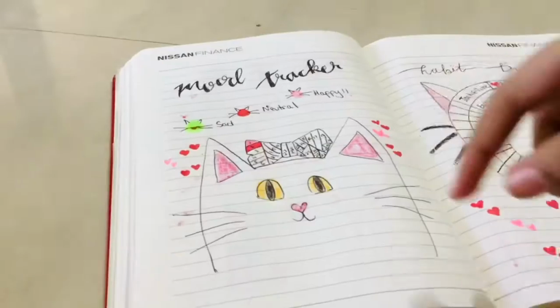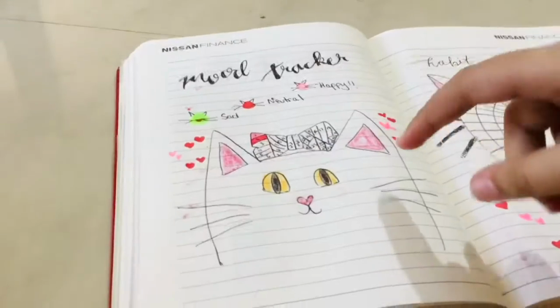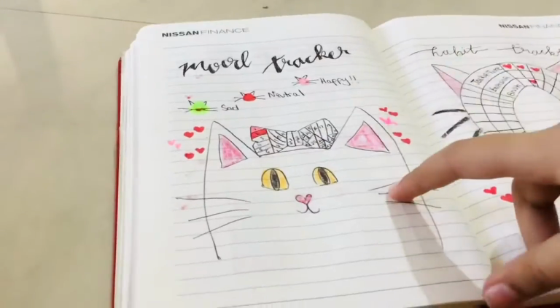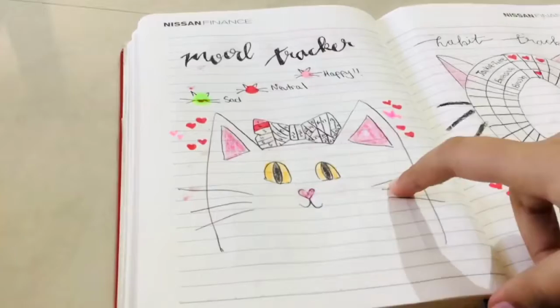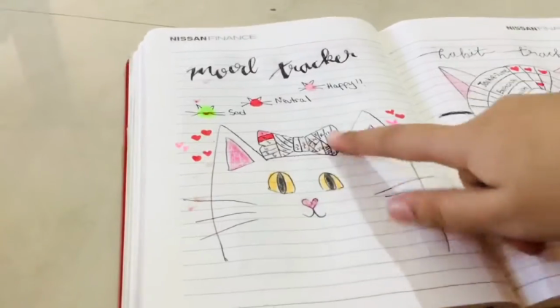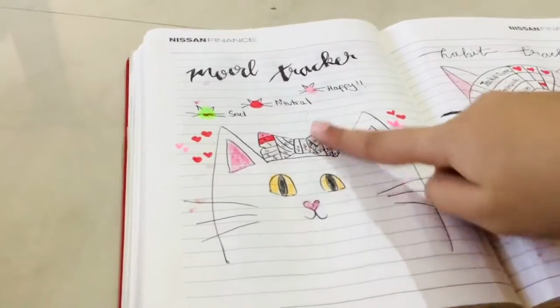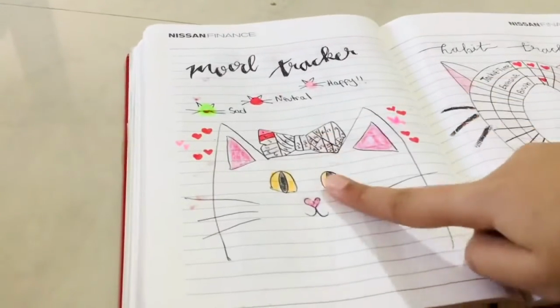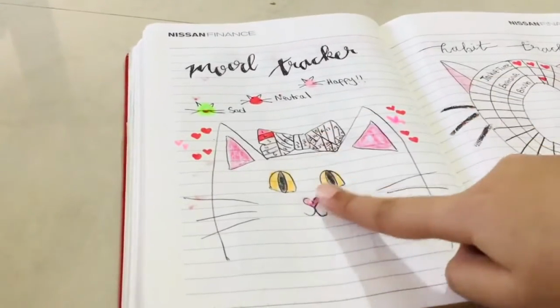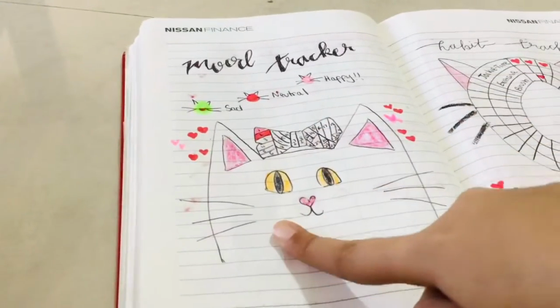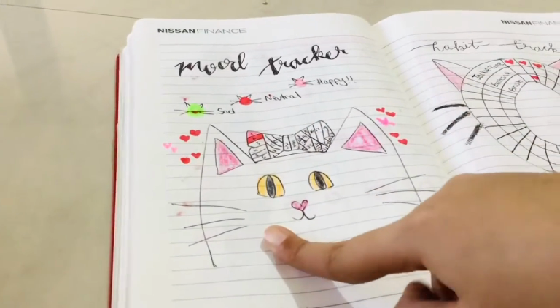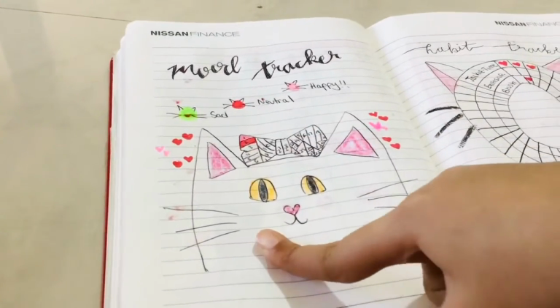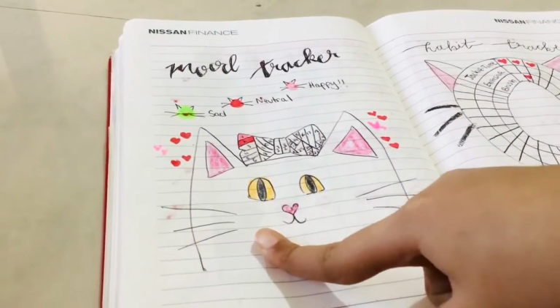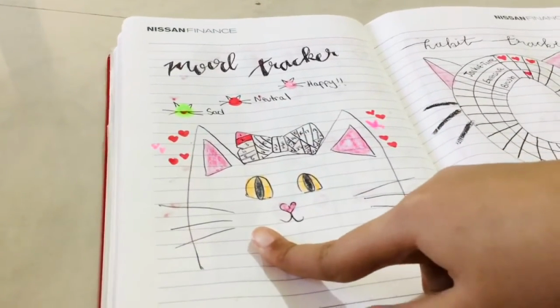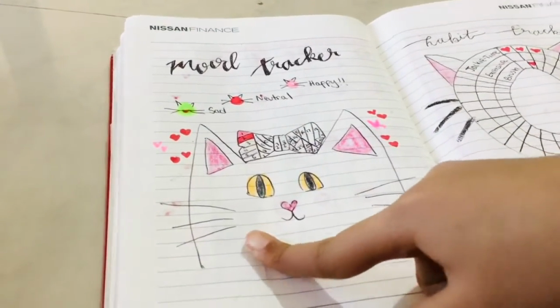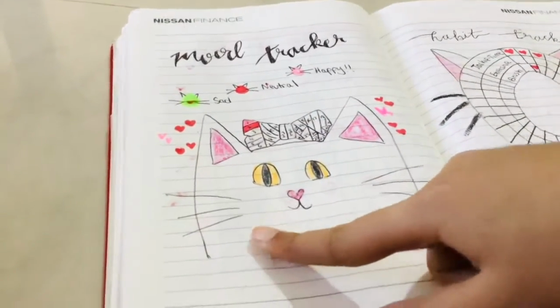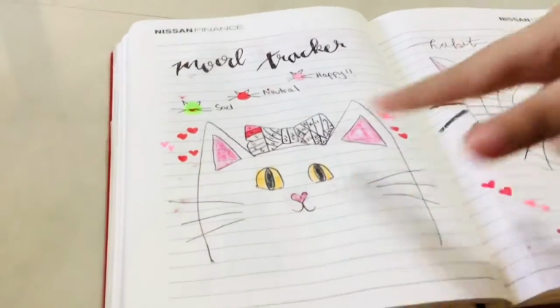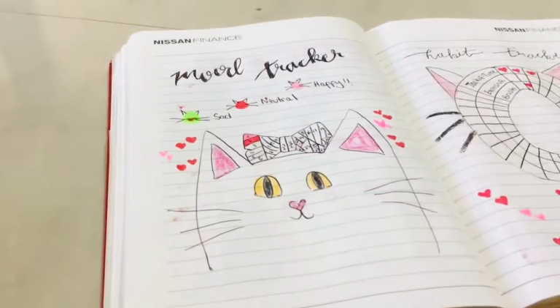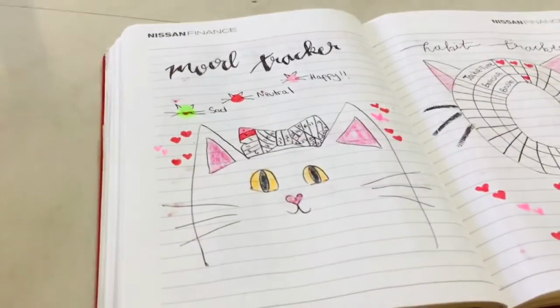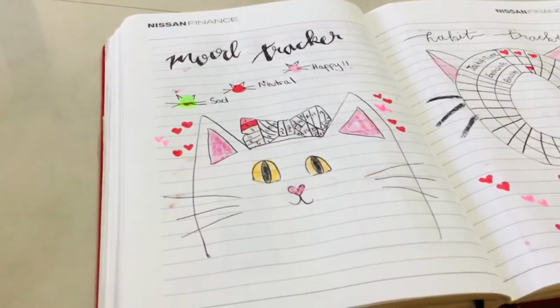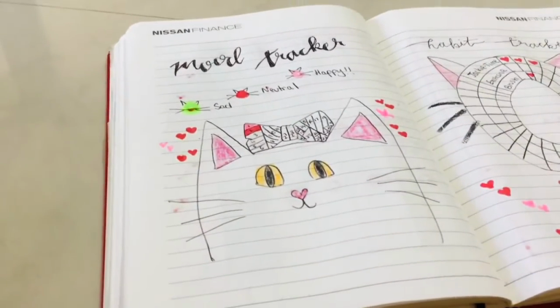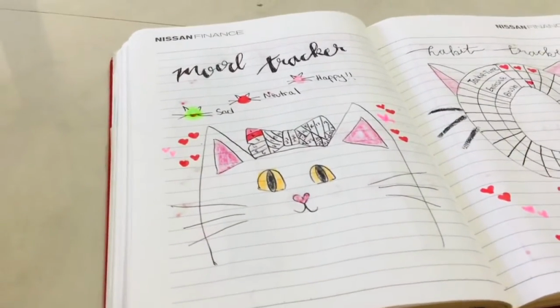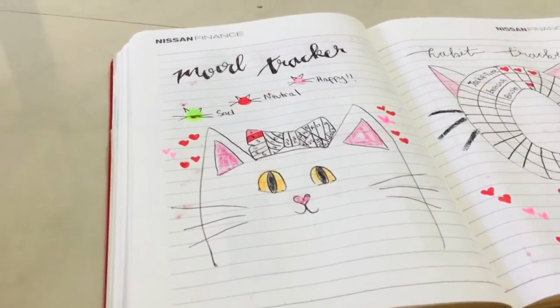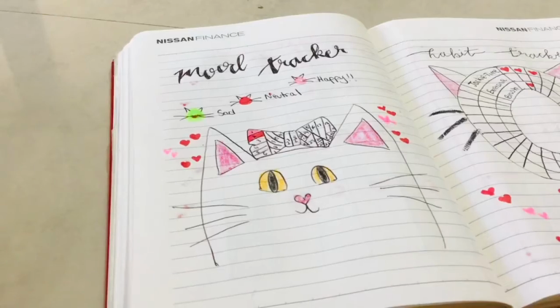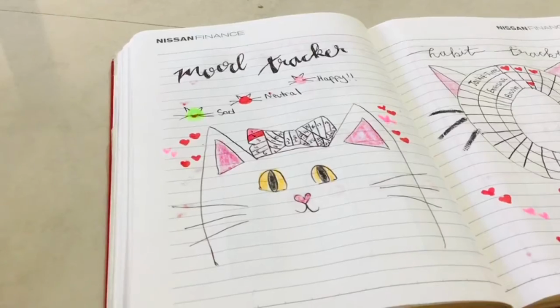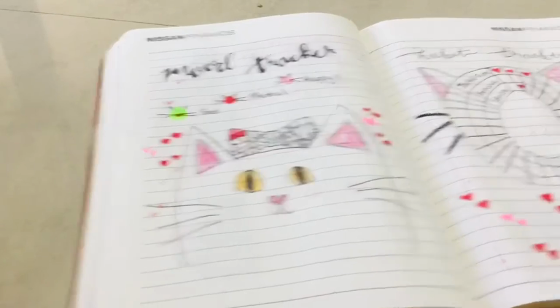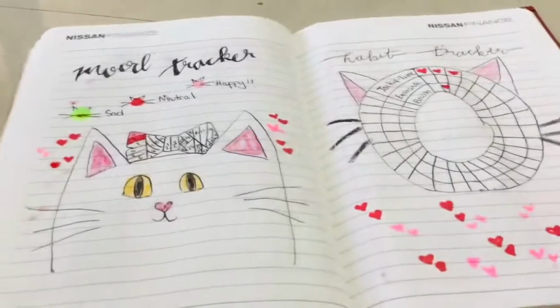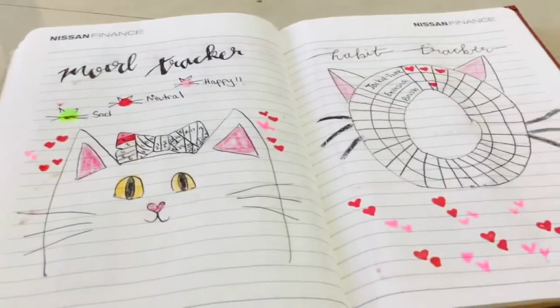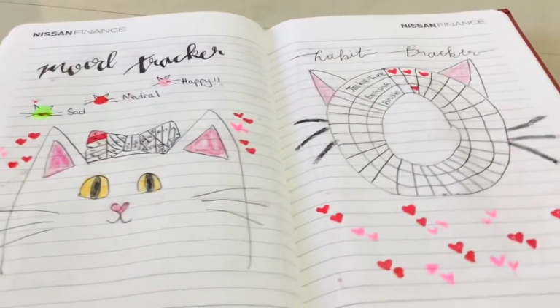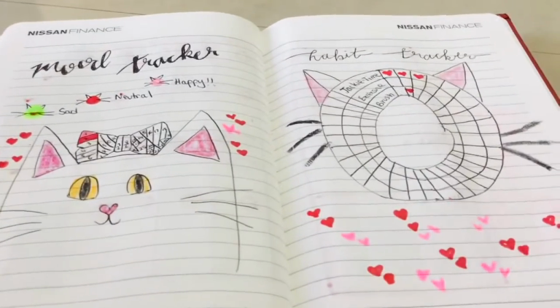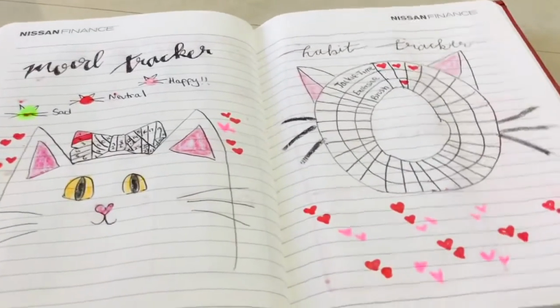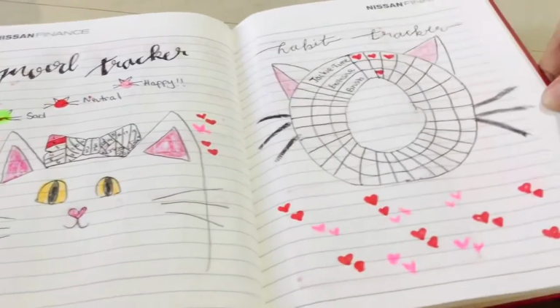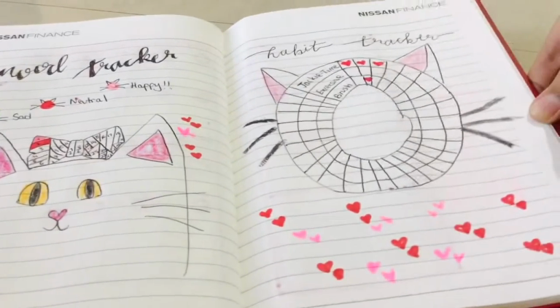Next up, I have my mood tracker, in which I drew a little cat with a bow and divided that bow into 29 parts. I color each part depending on my mood.